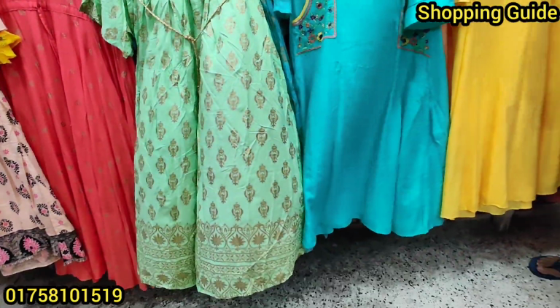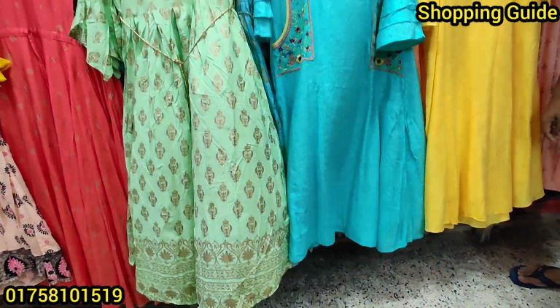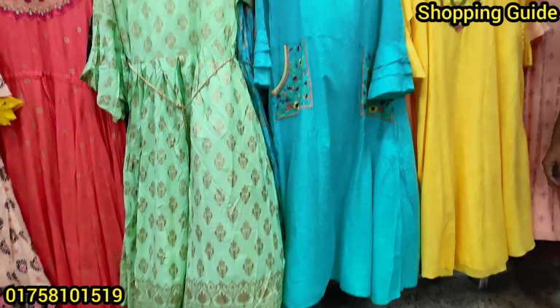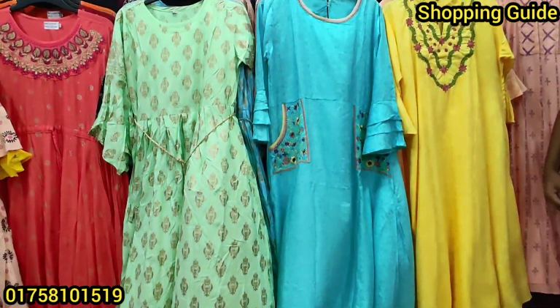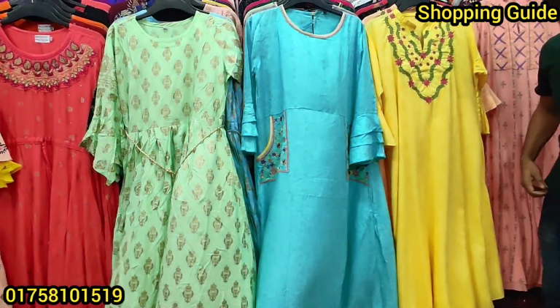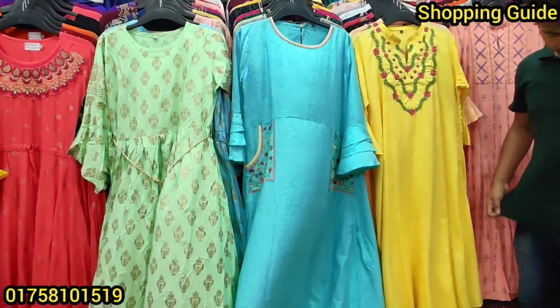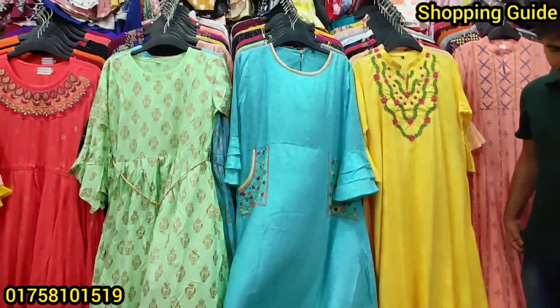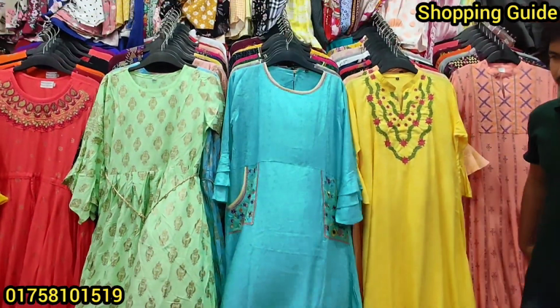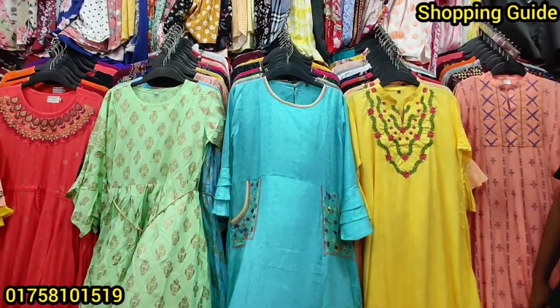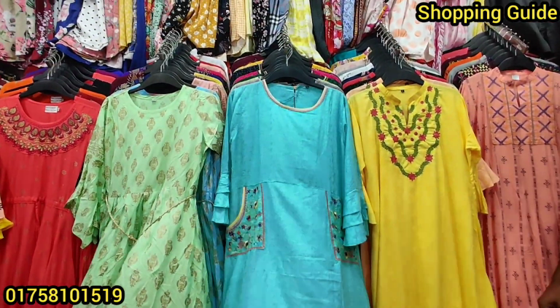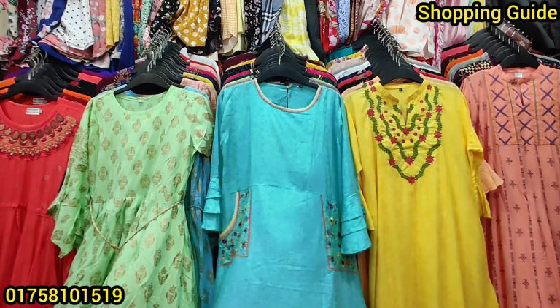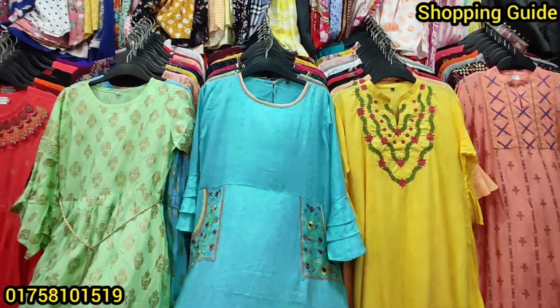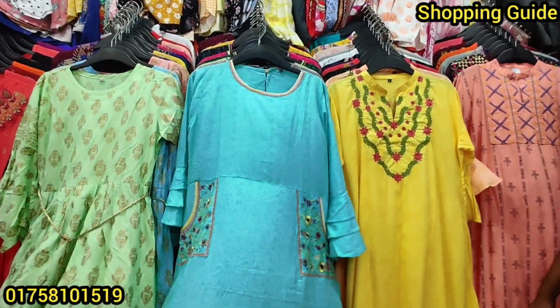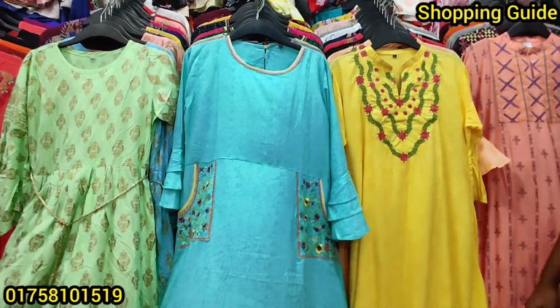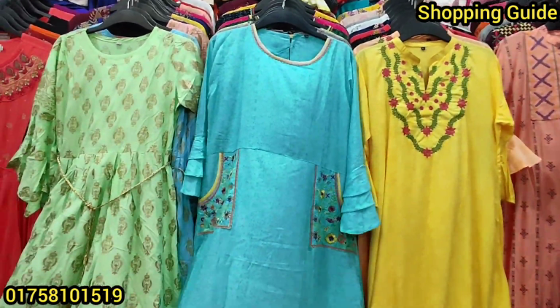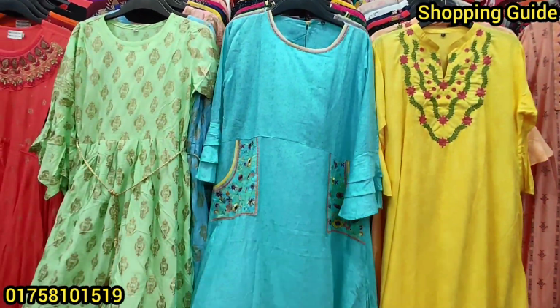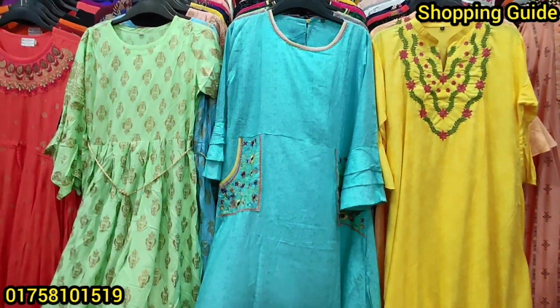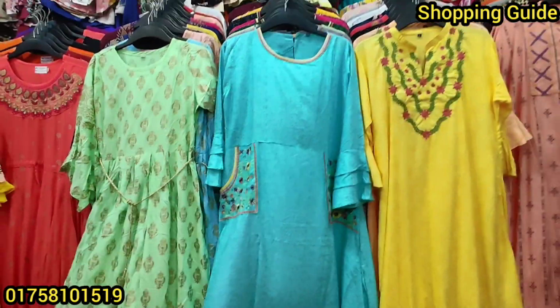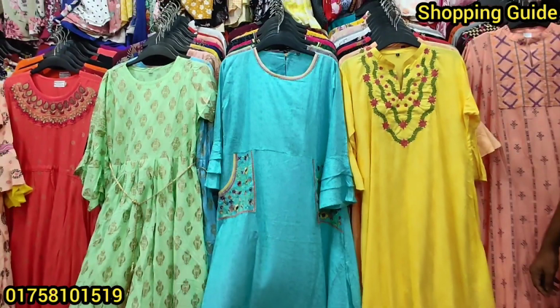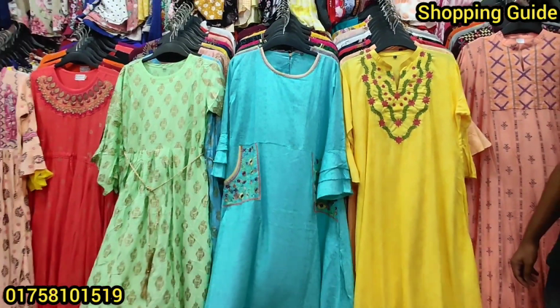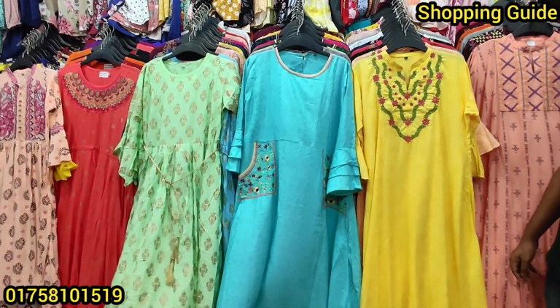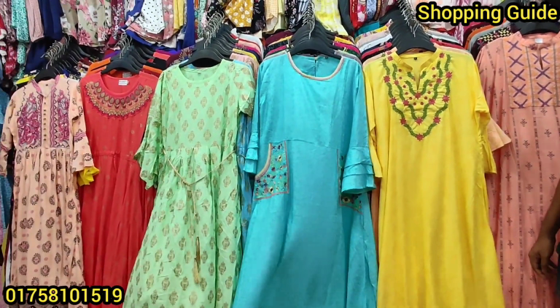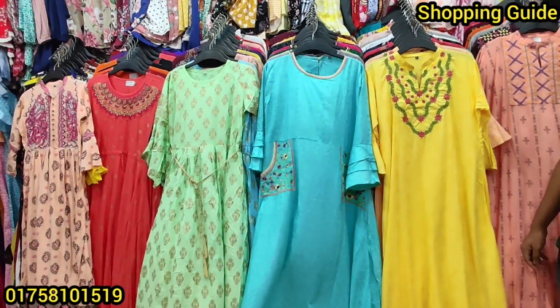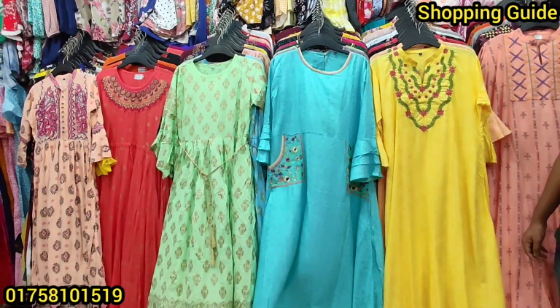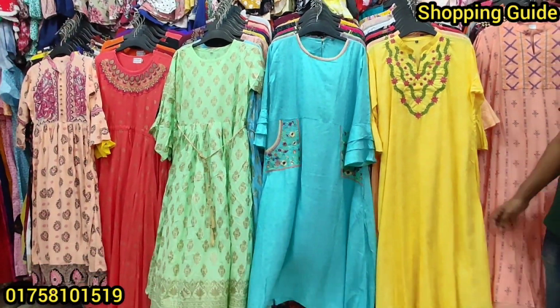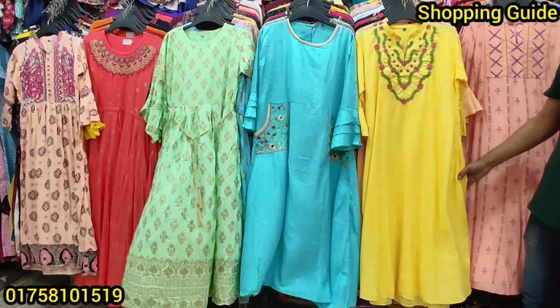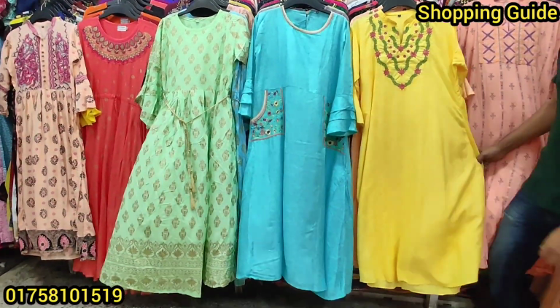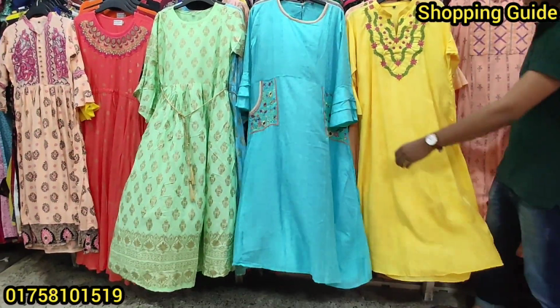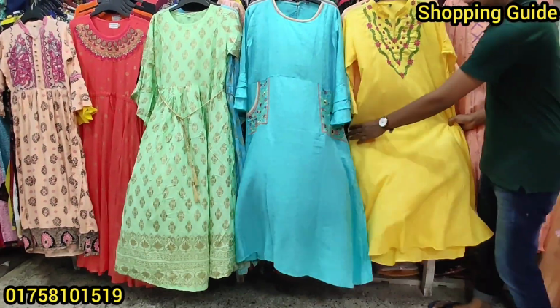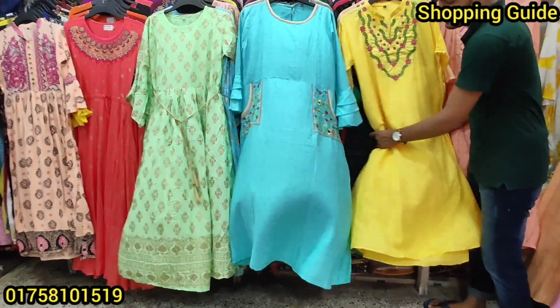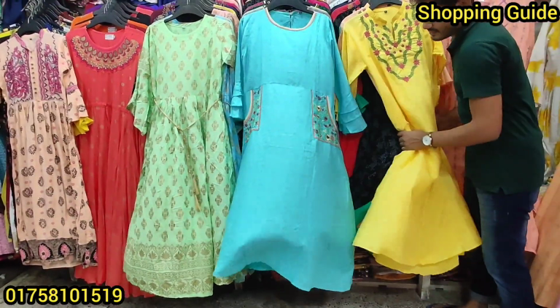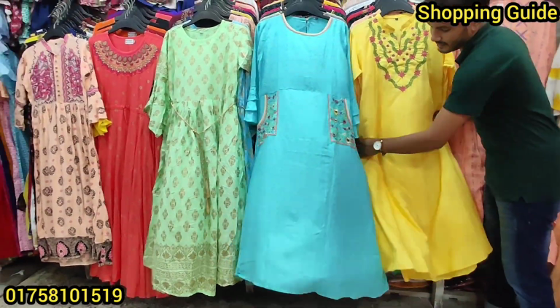We have a very beautiful one-piece collection. This is a long hair model. We have had a lot of requests to get a long hair model, and we have it.